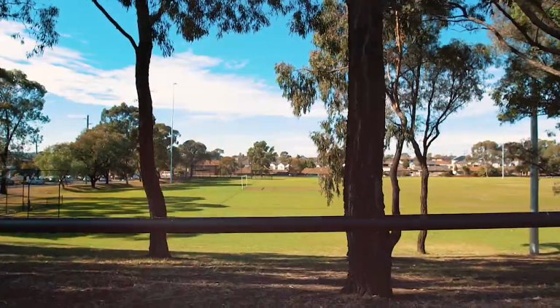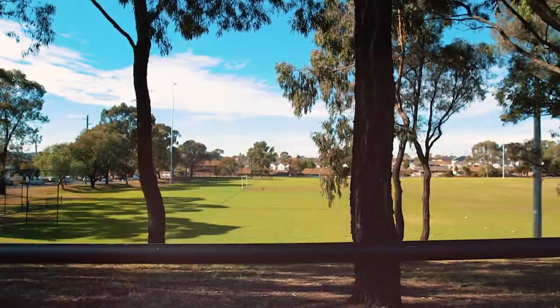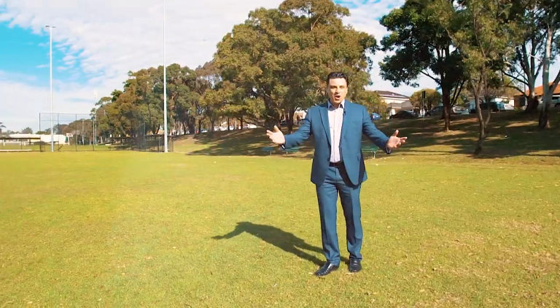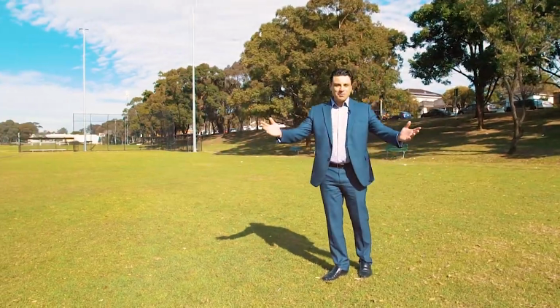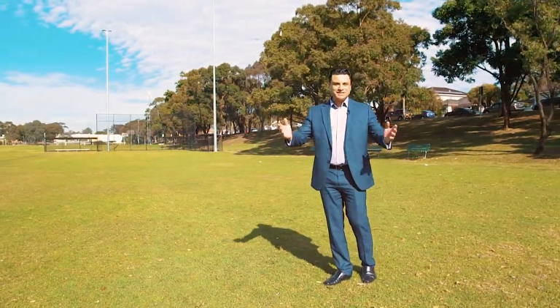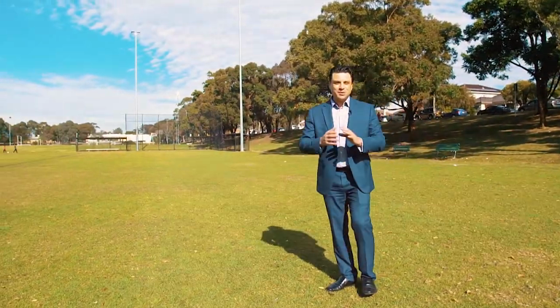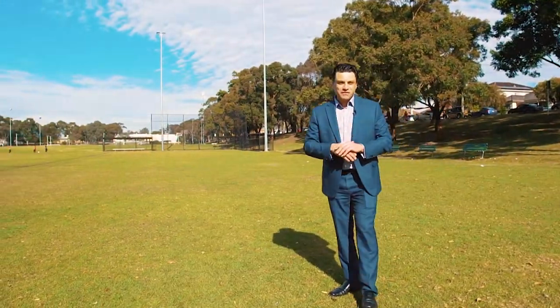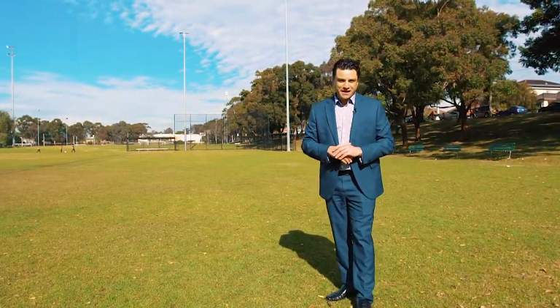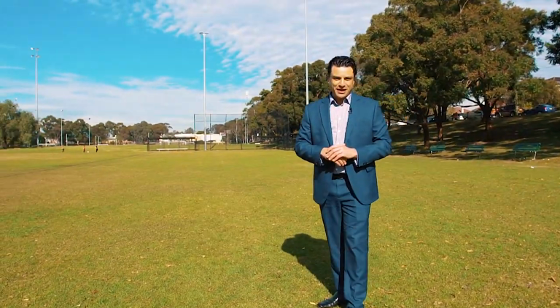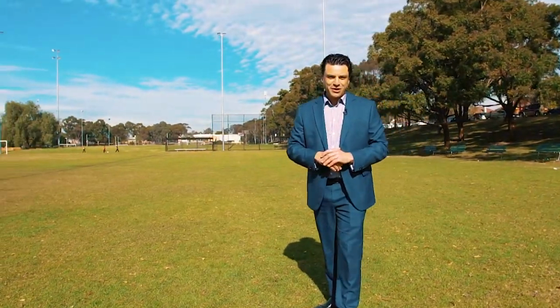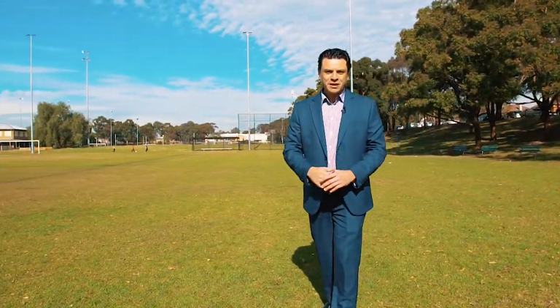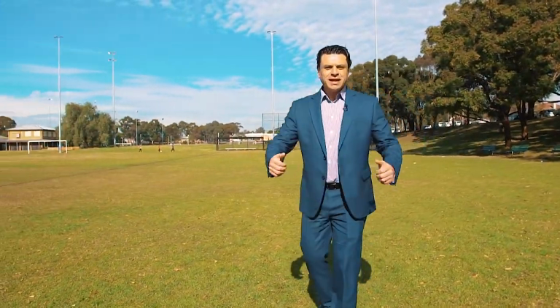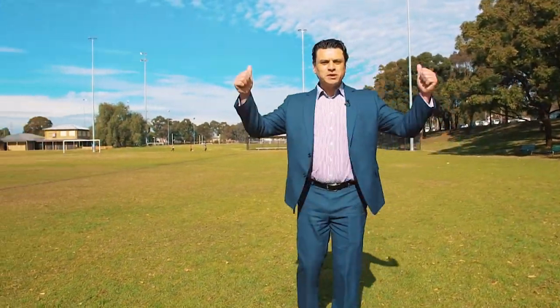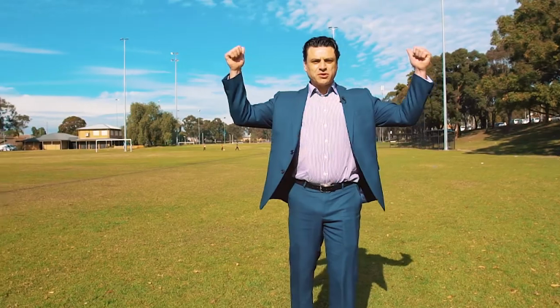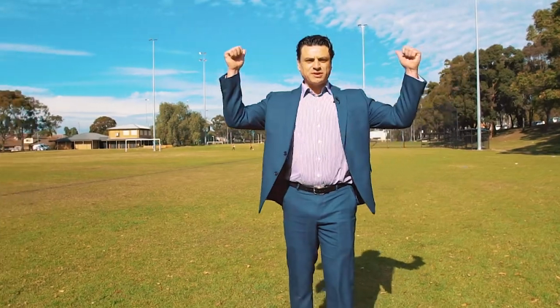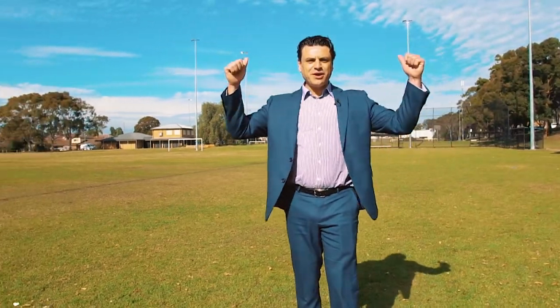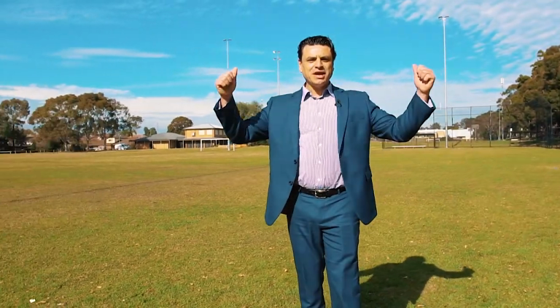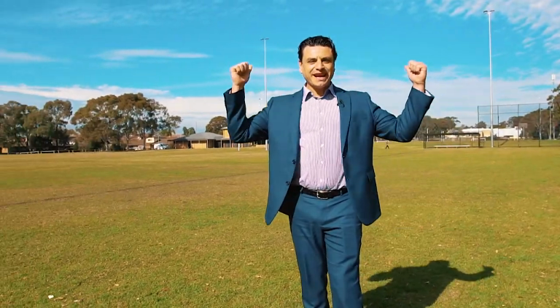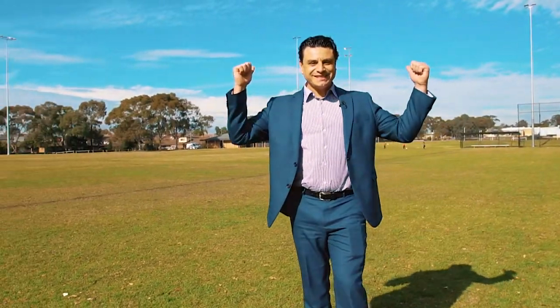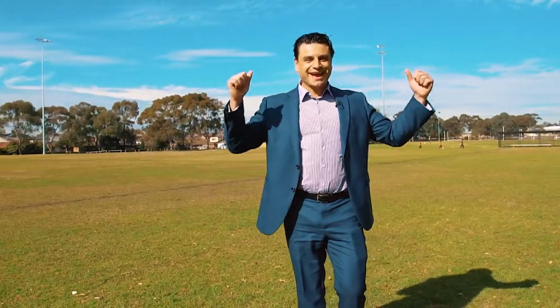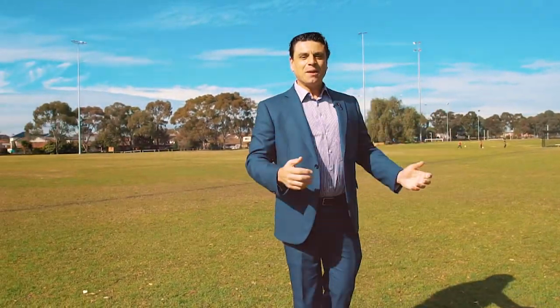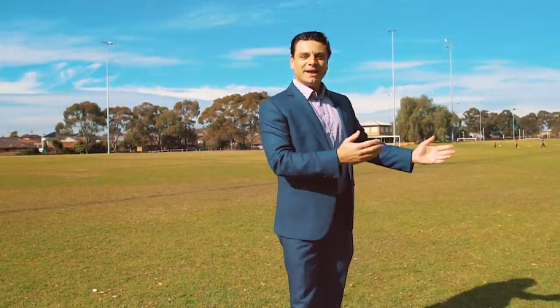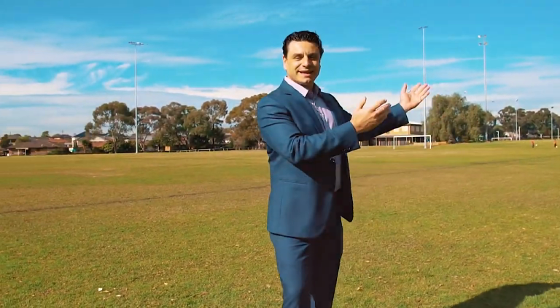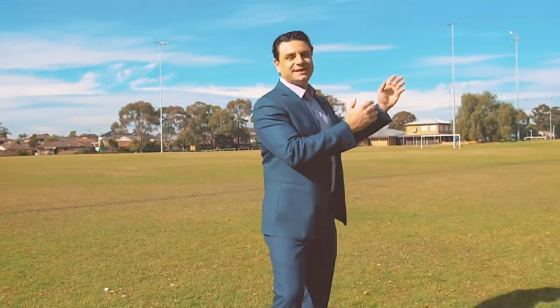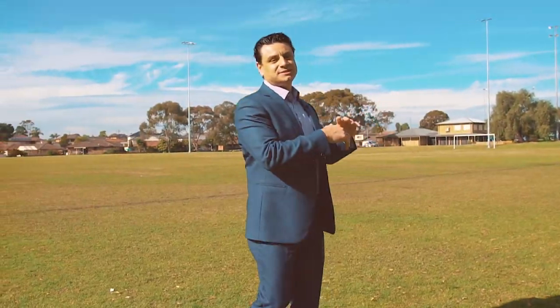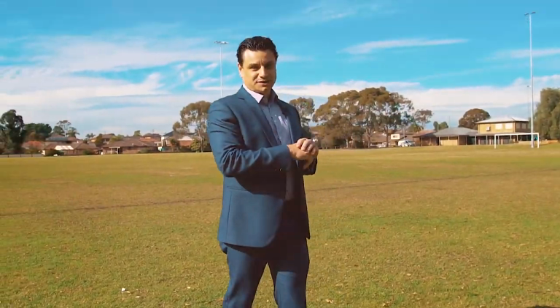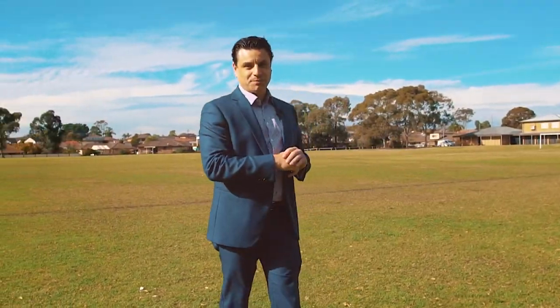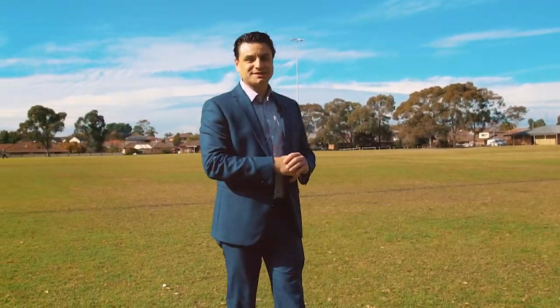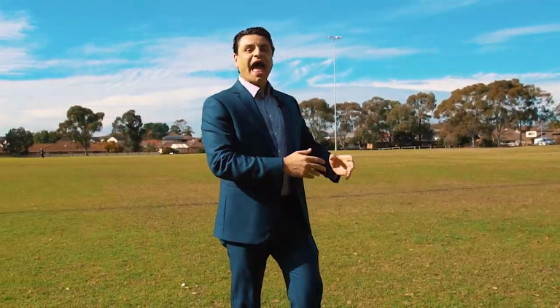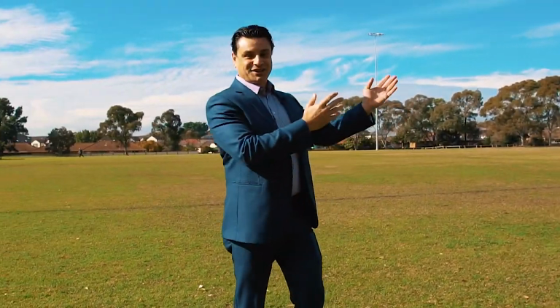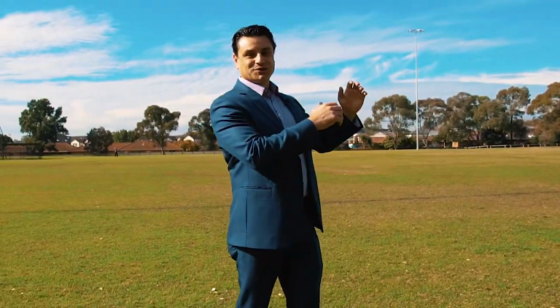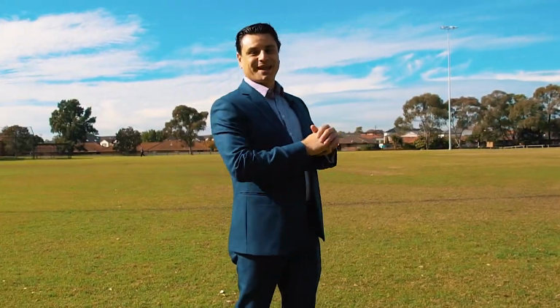What complements this perfect family home is what's across the road. Check this out — Bankstown City Sports Complex at your doorstep.